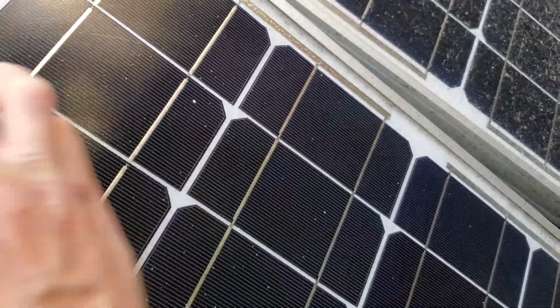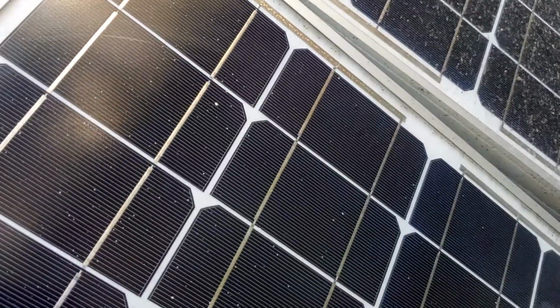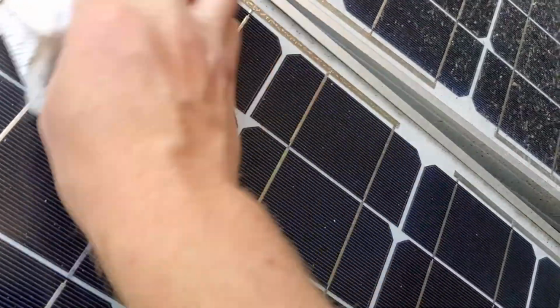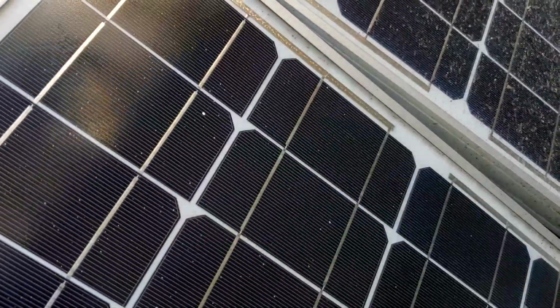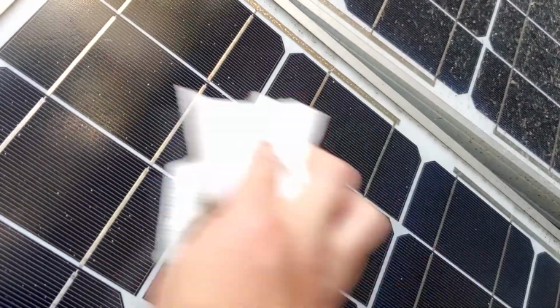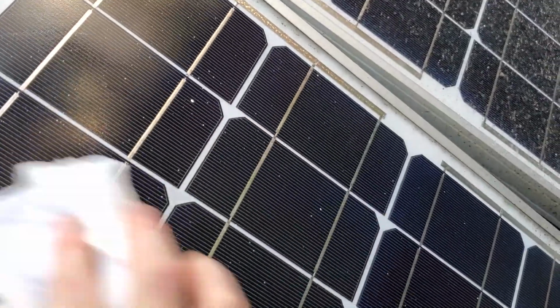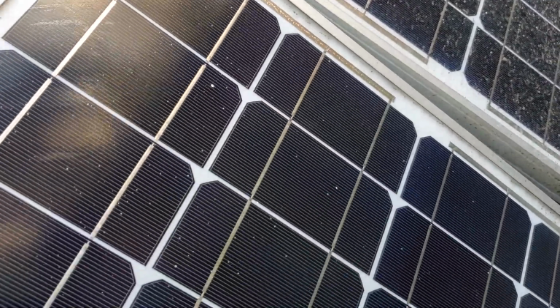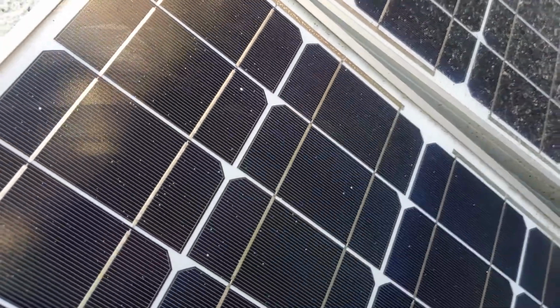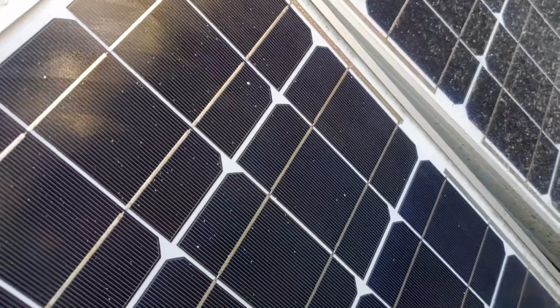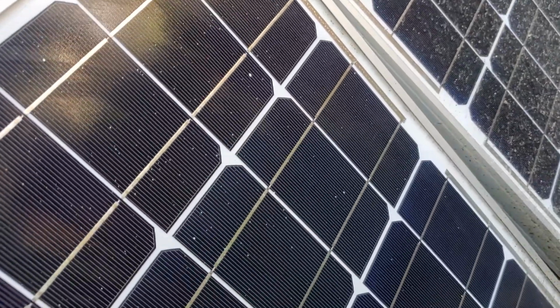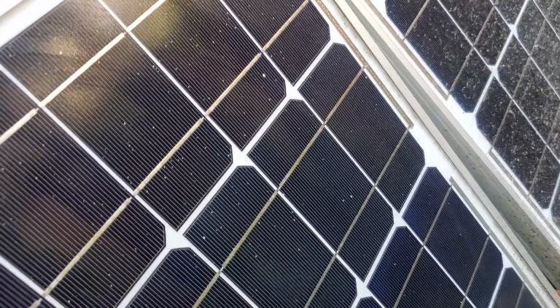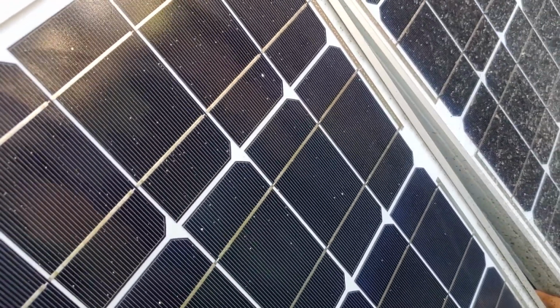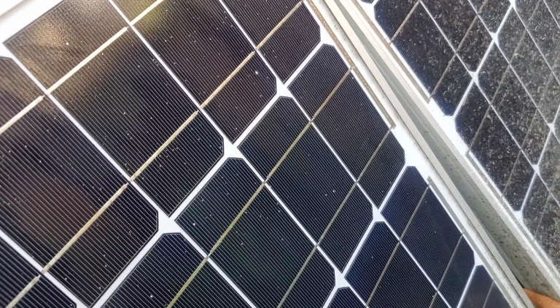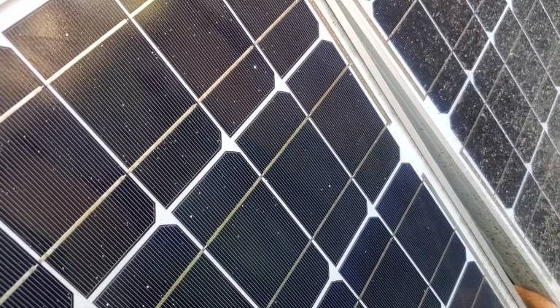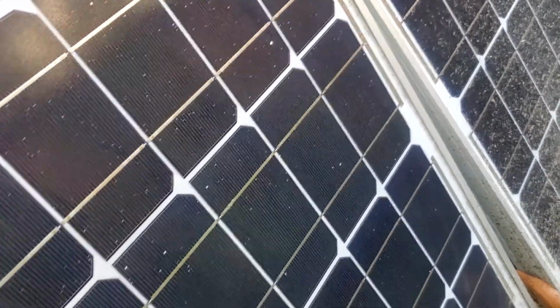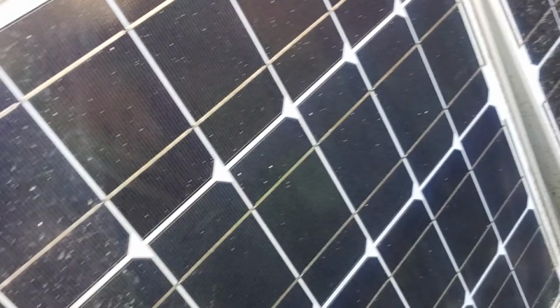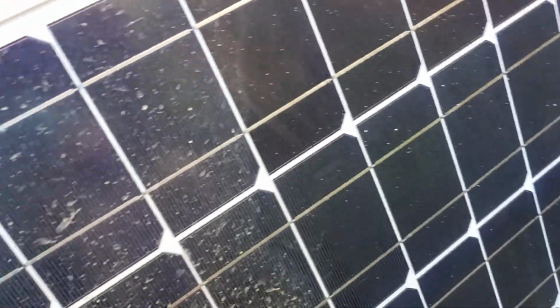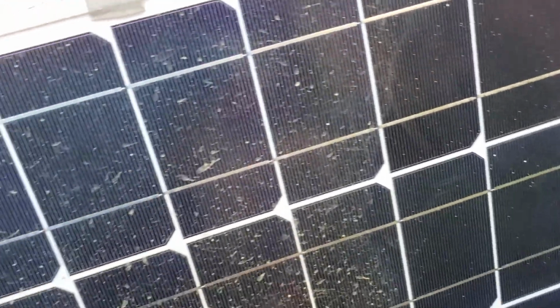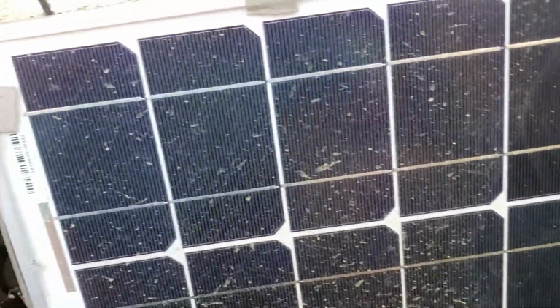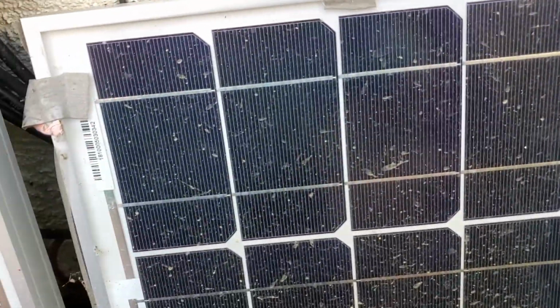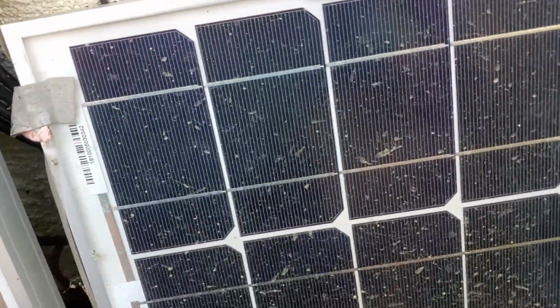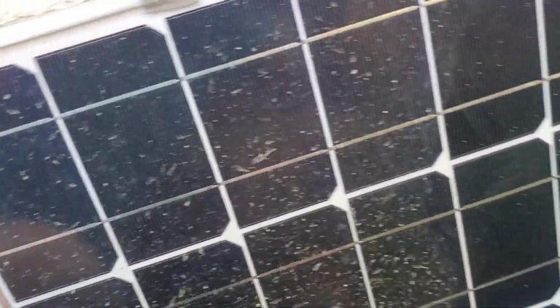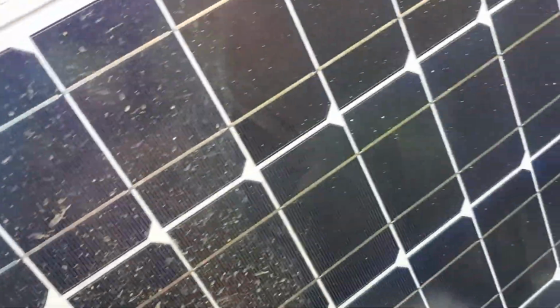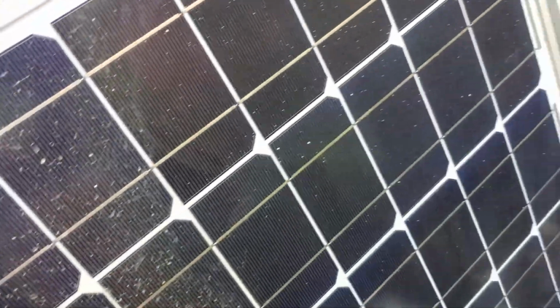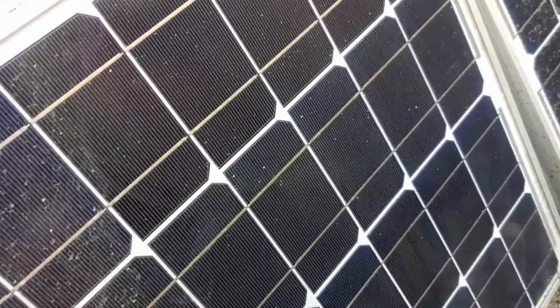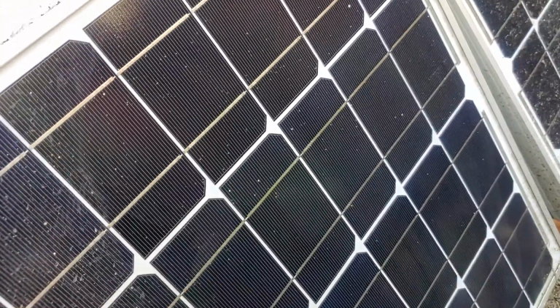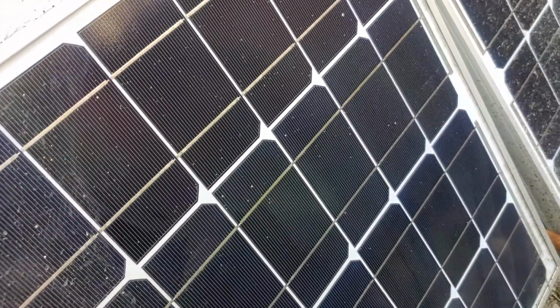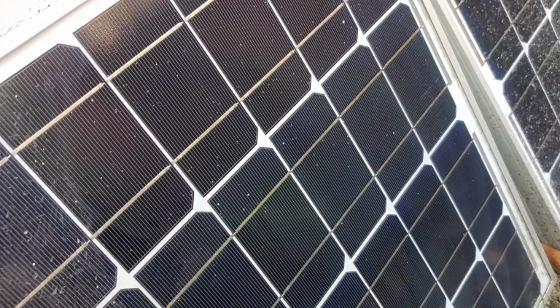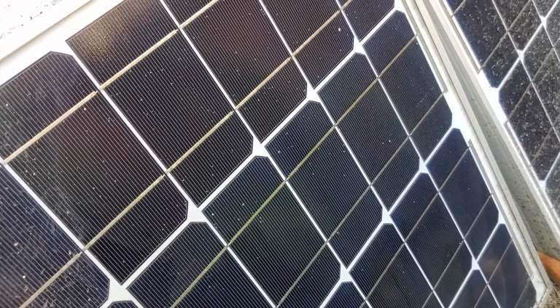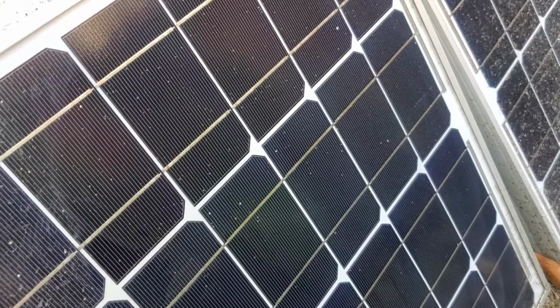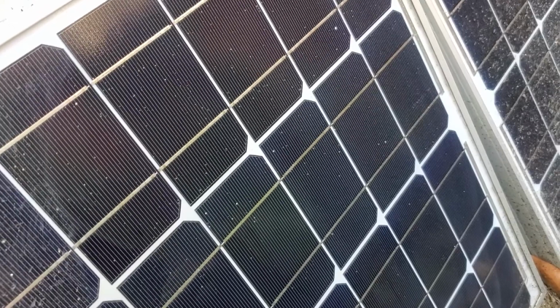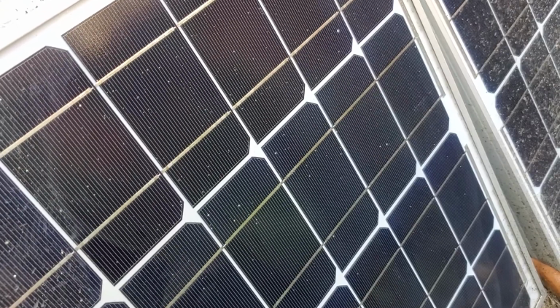Dry that off with the other side and you can see now this is a lot better than it was. You can see the contrast between the dirty side and the clean side. You just want to do that probably once a month to keep these in good condition.